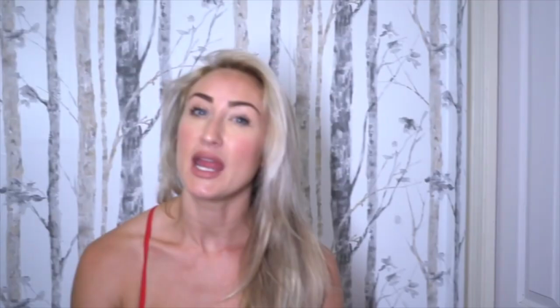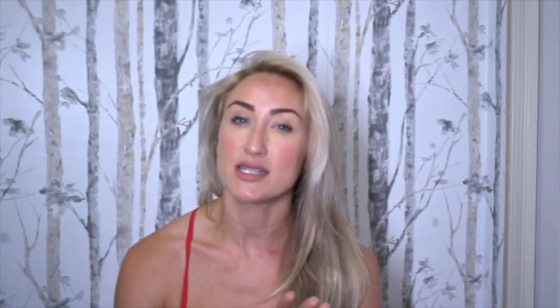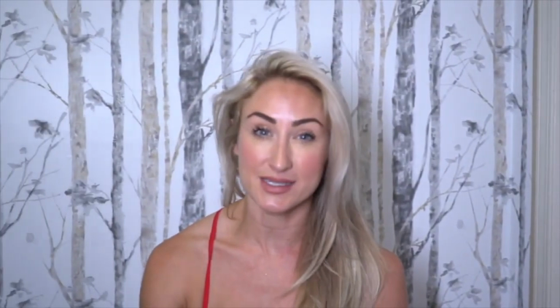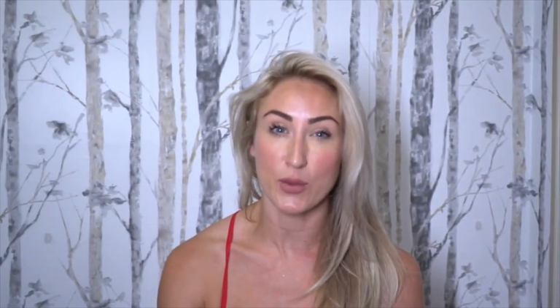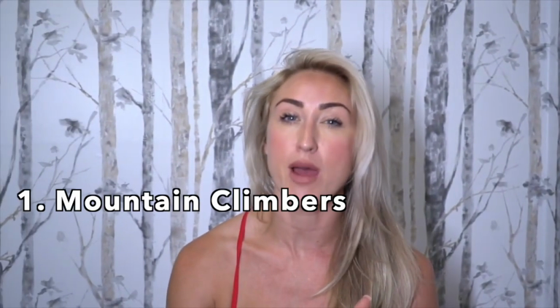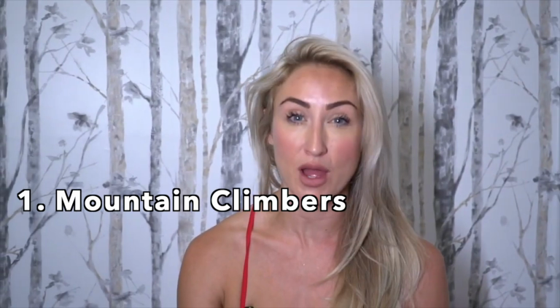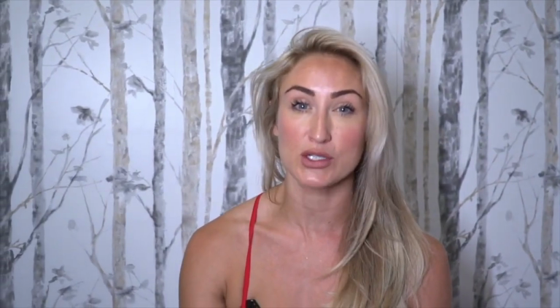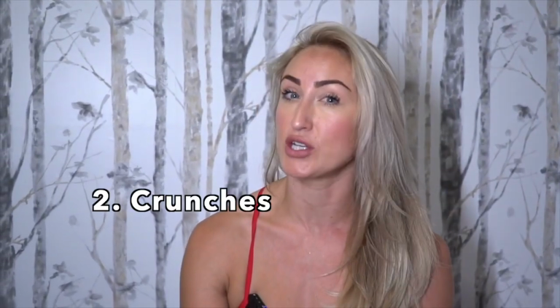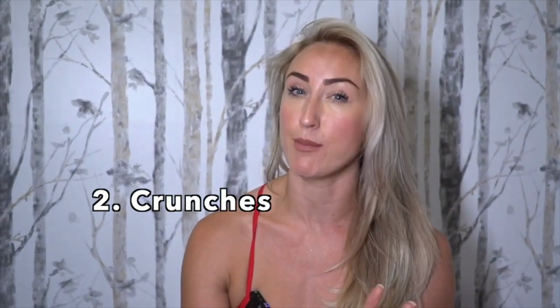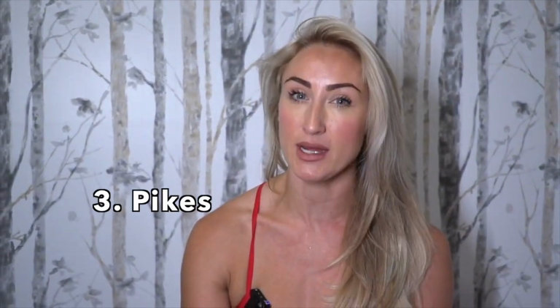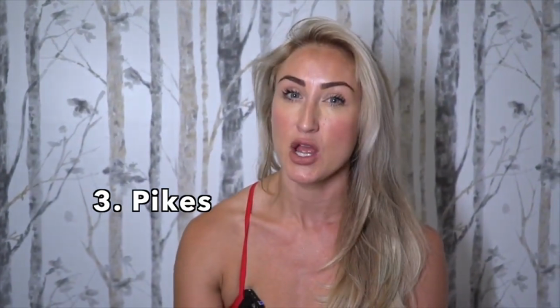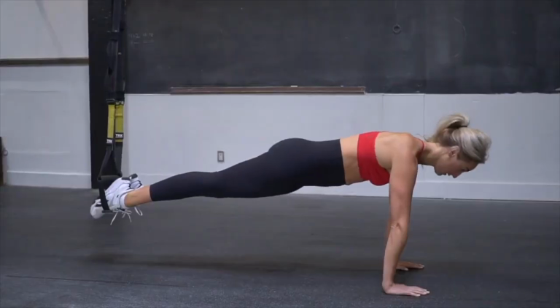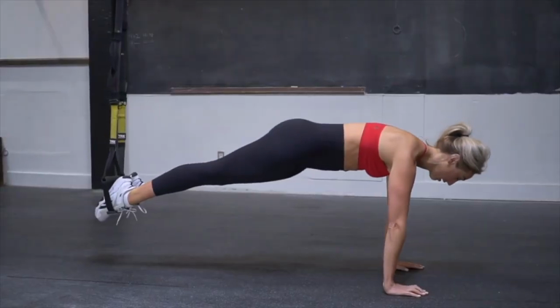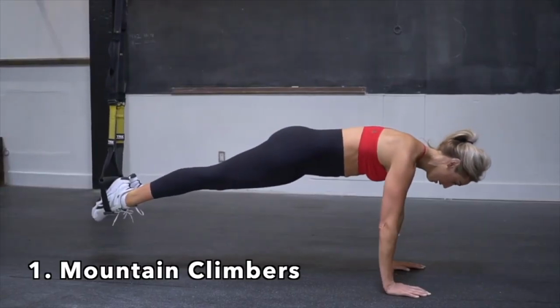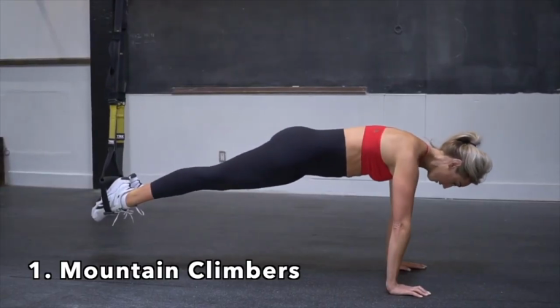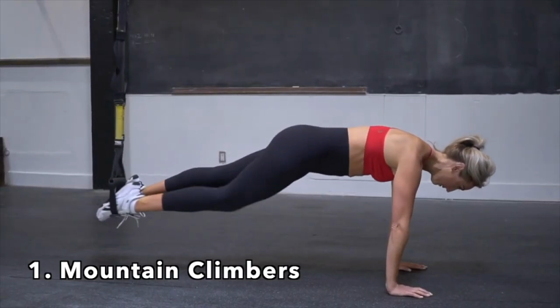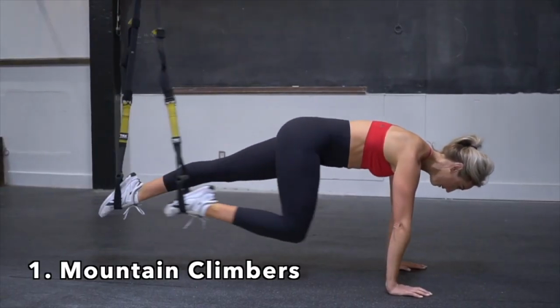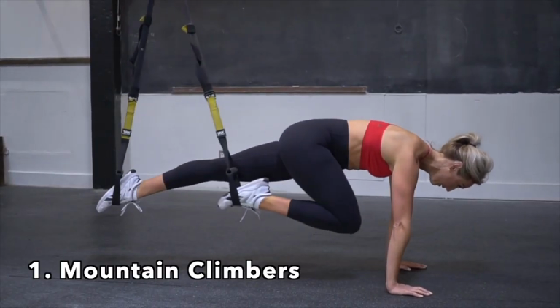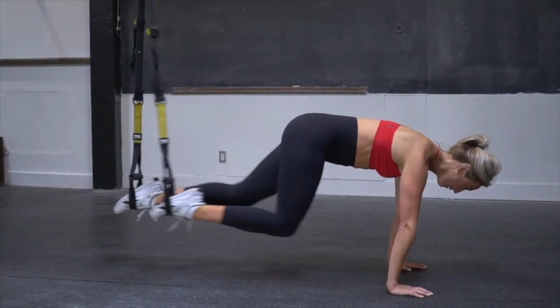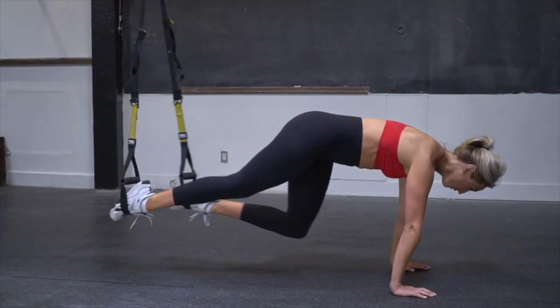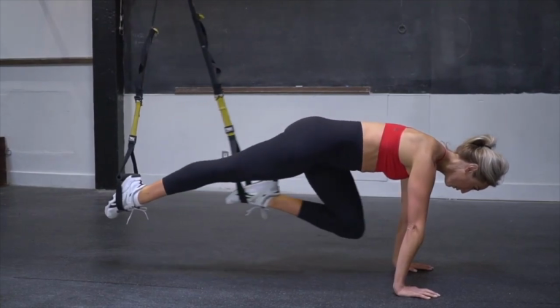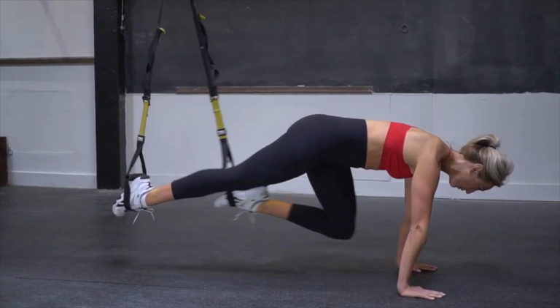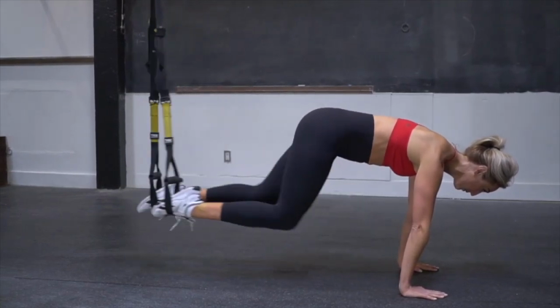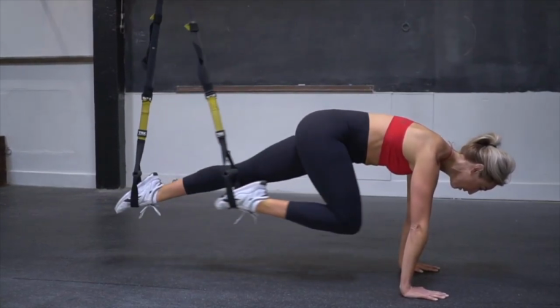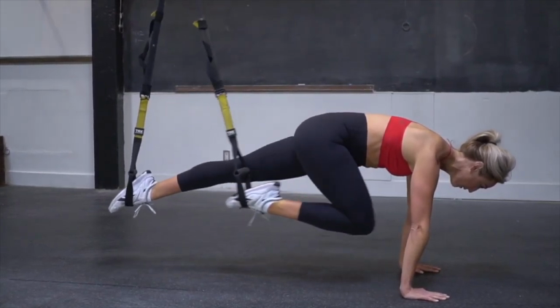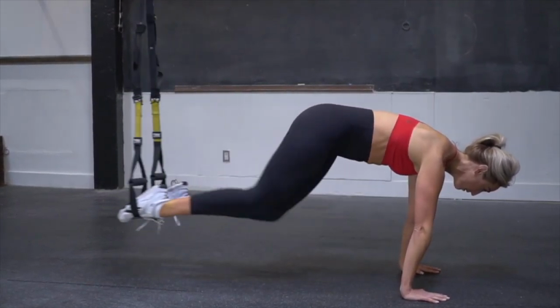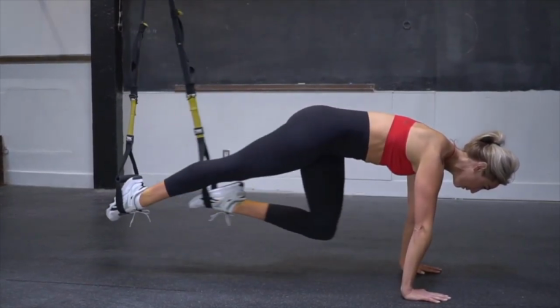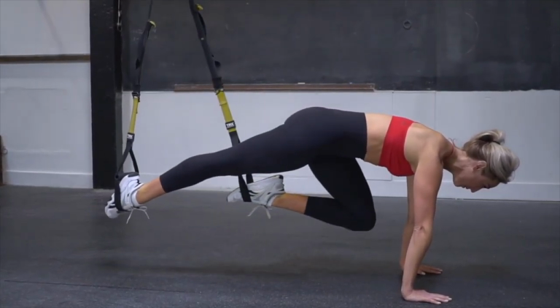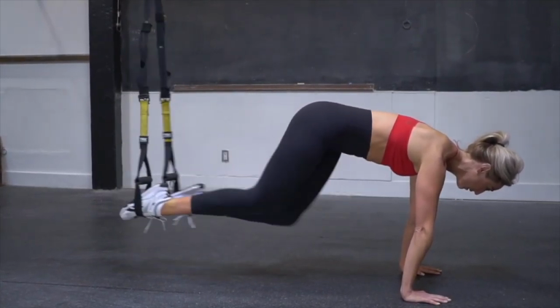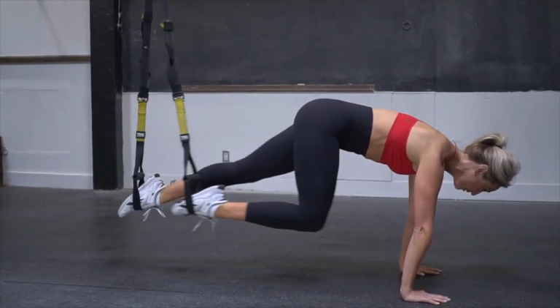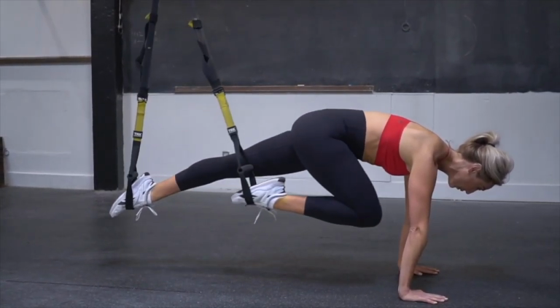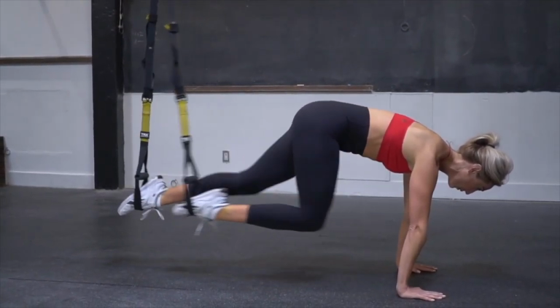In this next set, we have mountain climbers, crunches, and pikes. We need to make sure that our shoulders are aligned over top of our hands for all three of these exercises, and your core is fully activated the entire time.